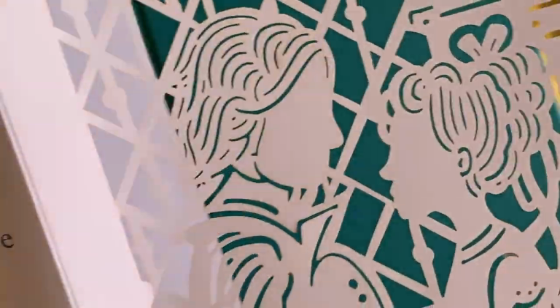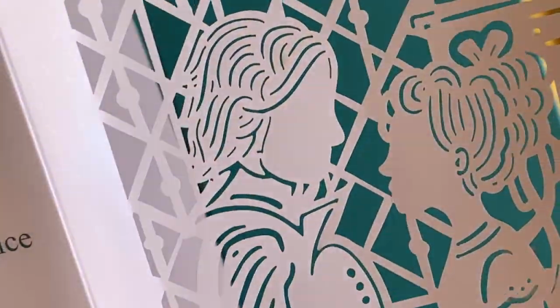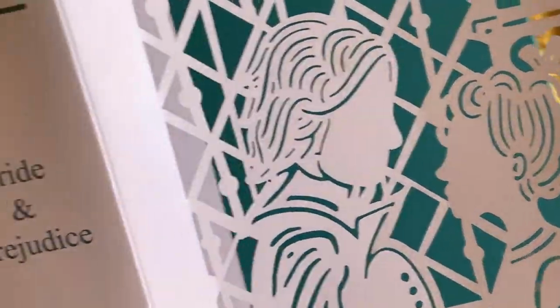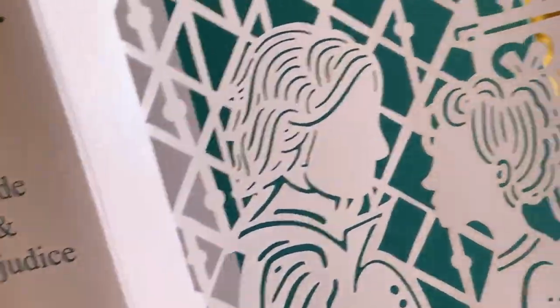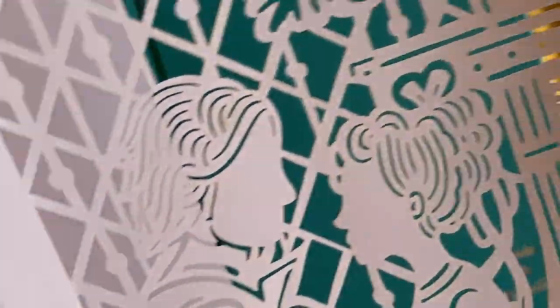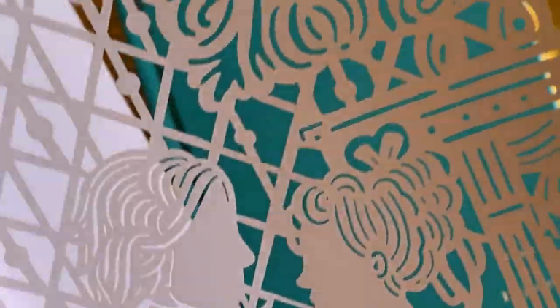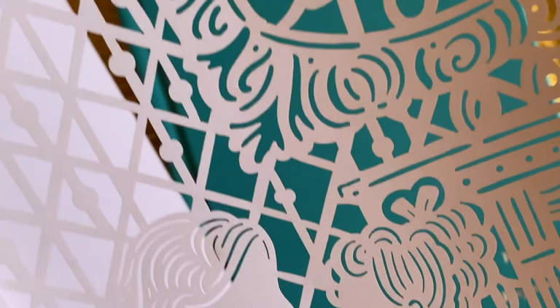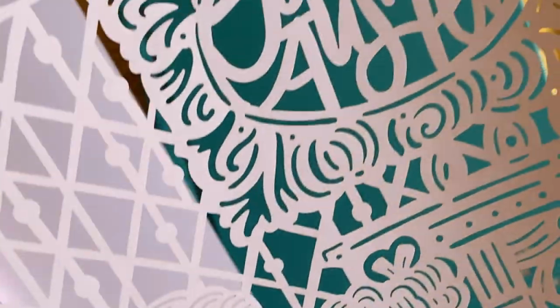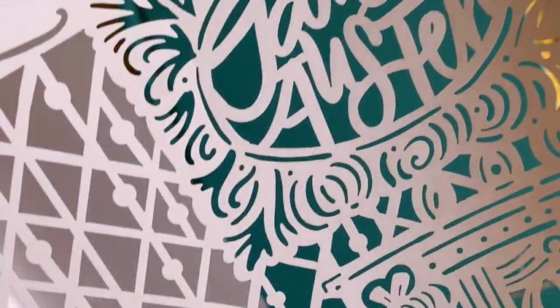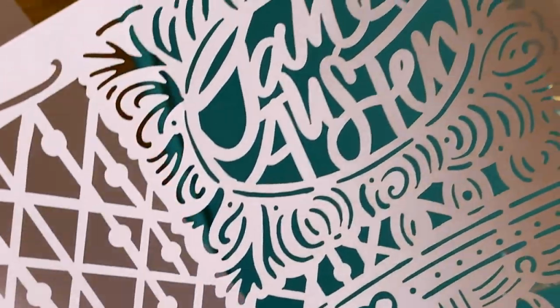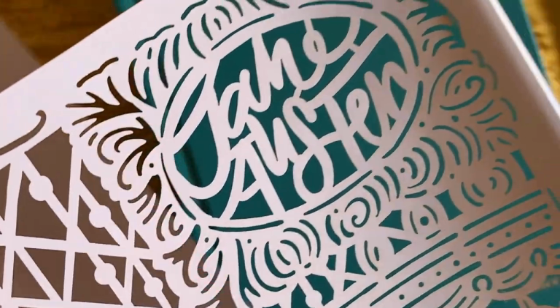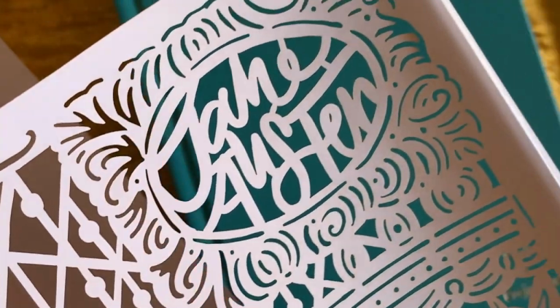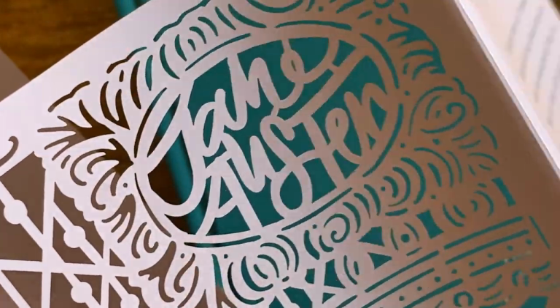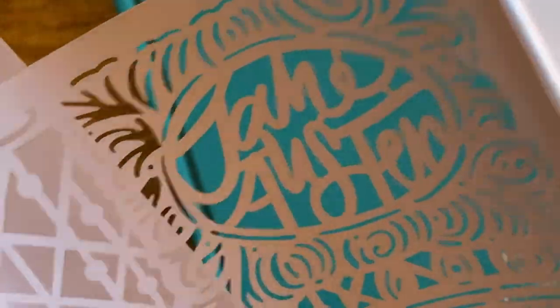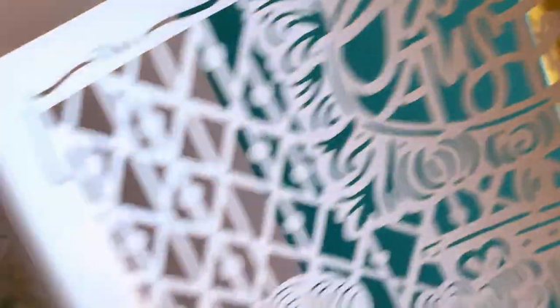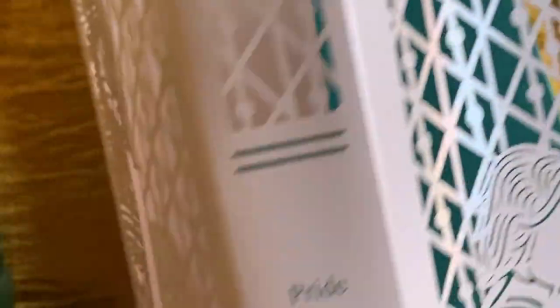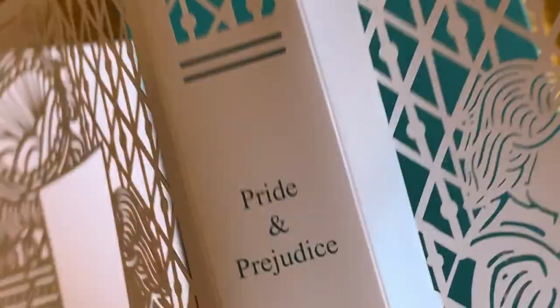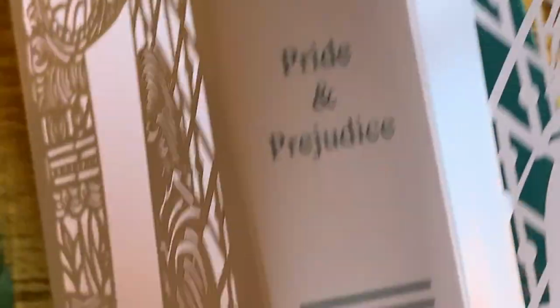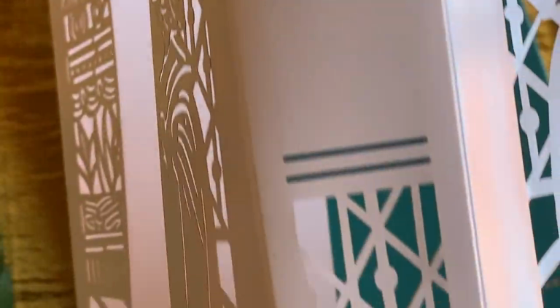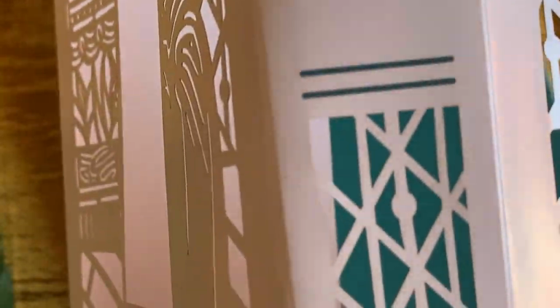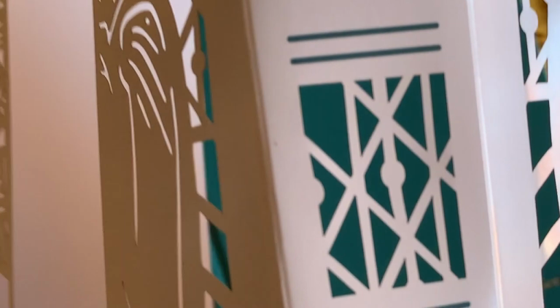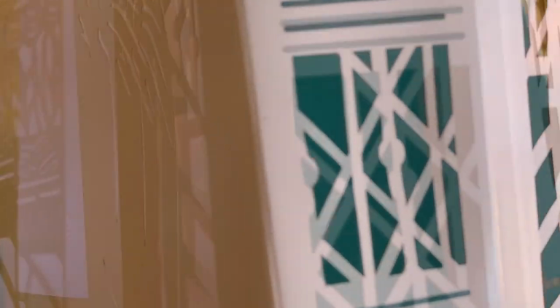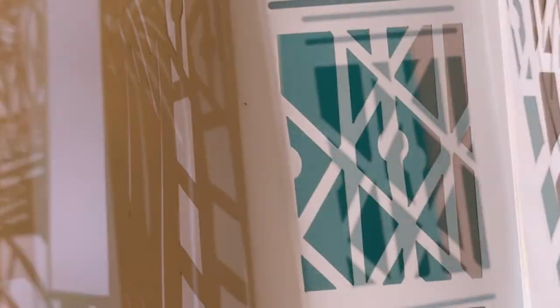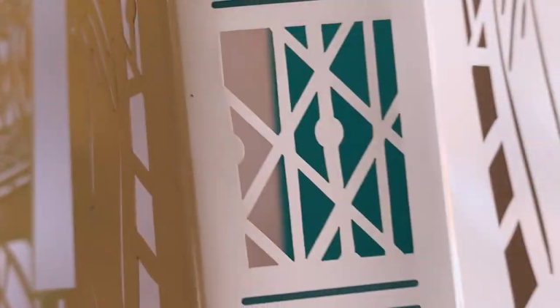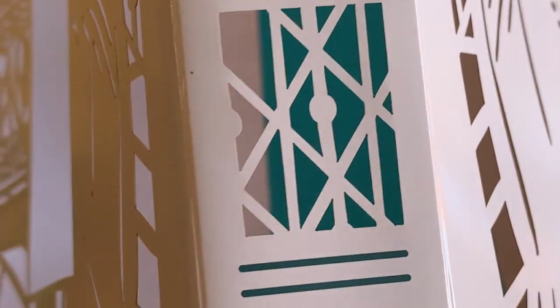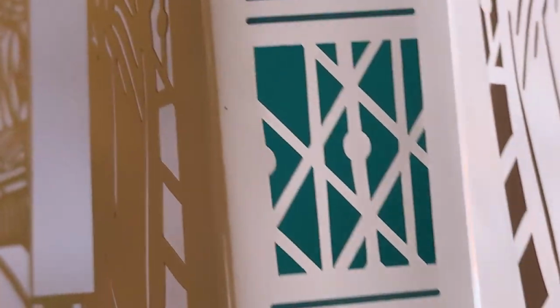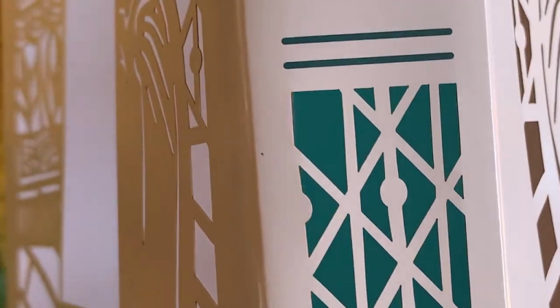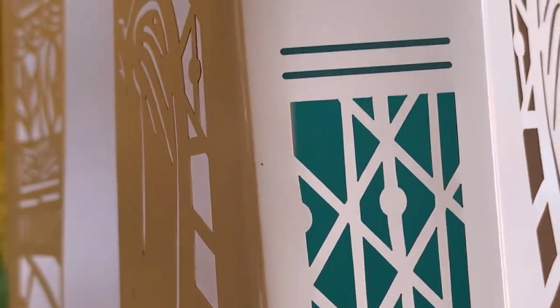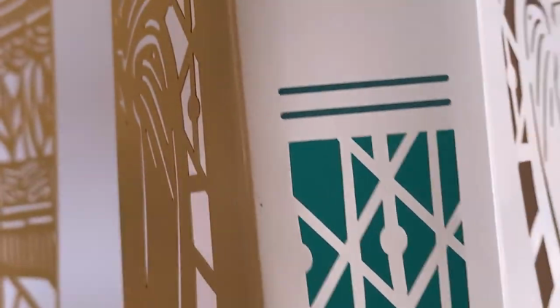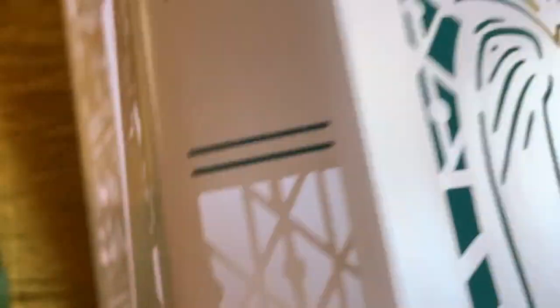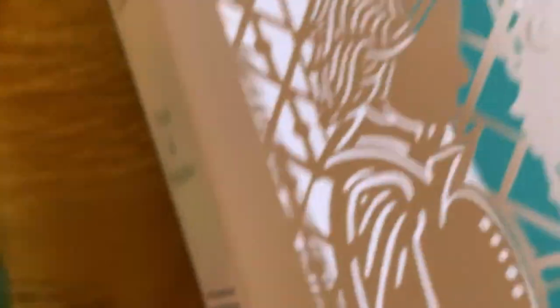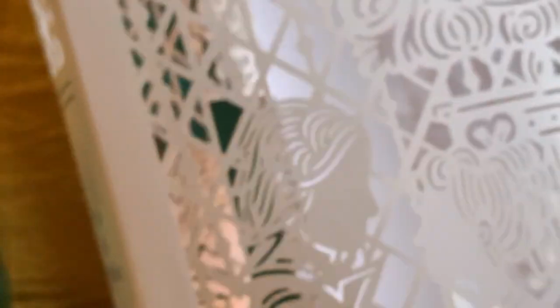The plastic sleeve is actually designed to be thrown away, and the book will look nicer without it. But to be honest, I'll be keeping mine, because I want to make sure that the beautiful jacket doesn't get ruined if somebody pulls it off the shelf.